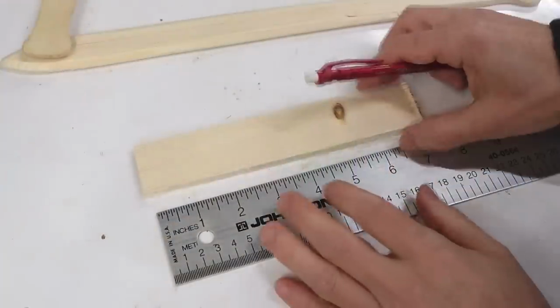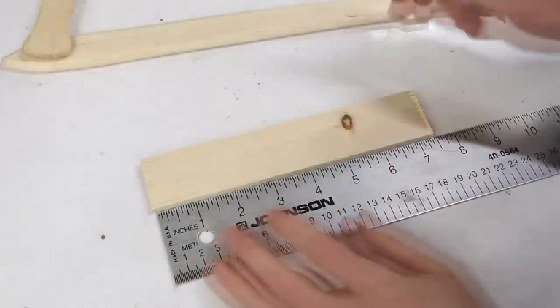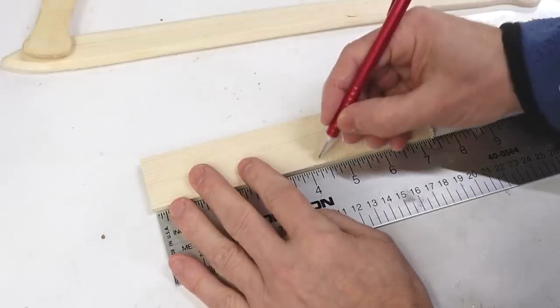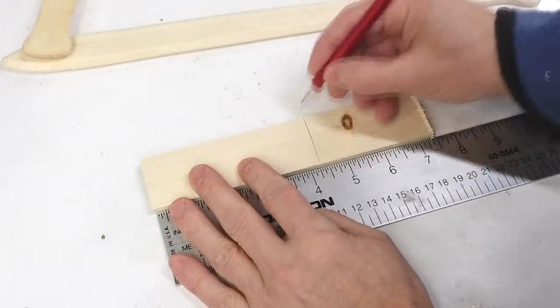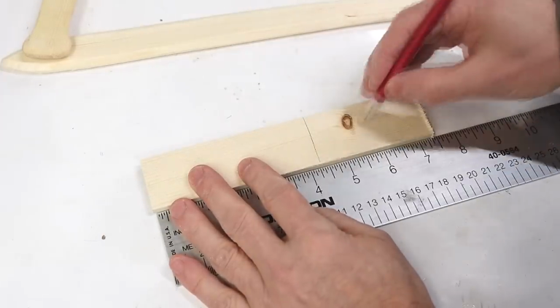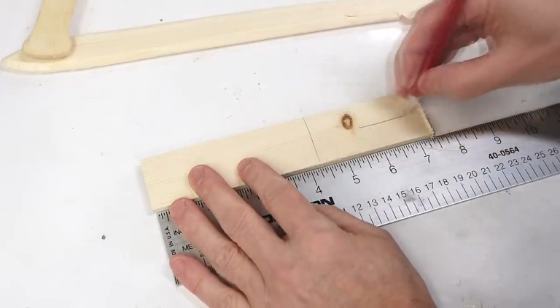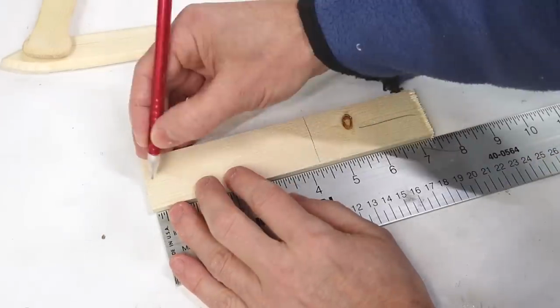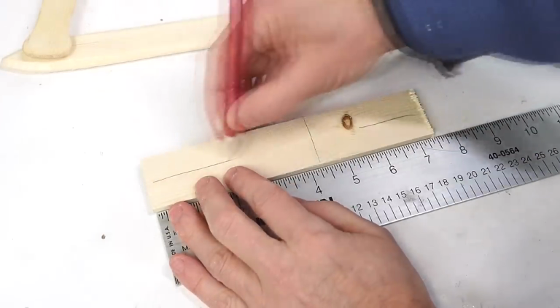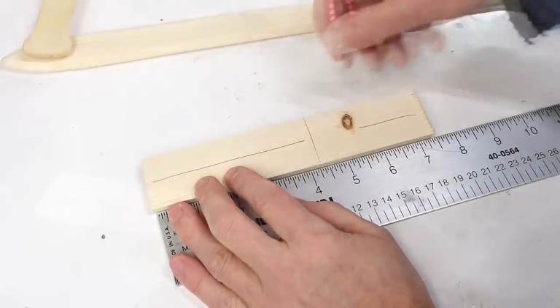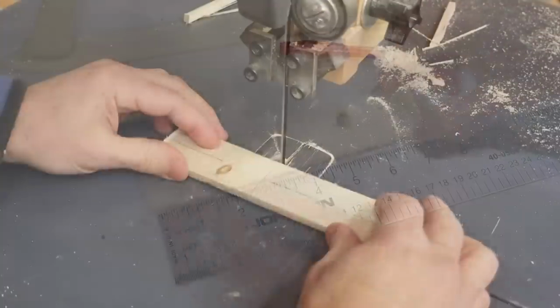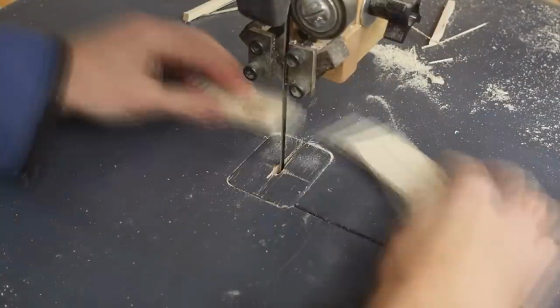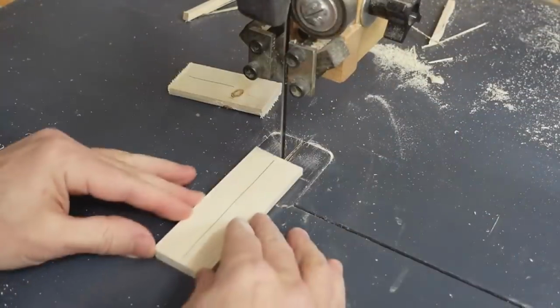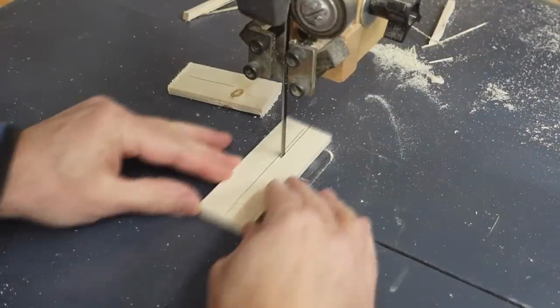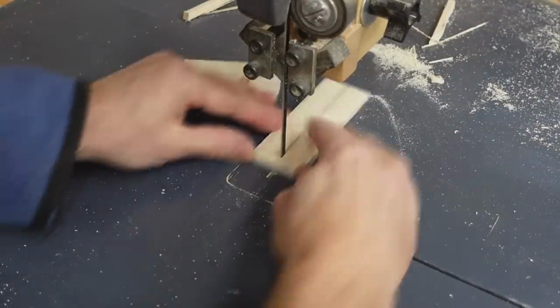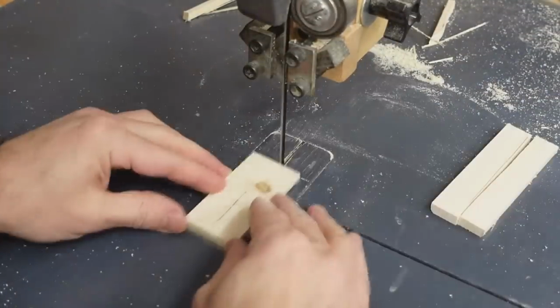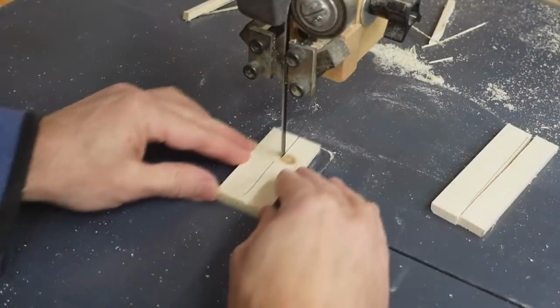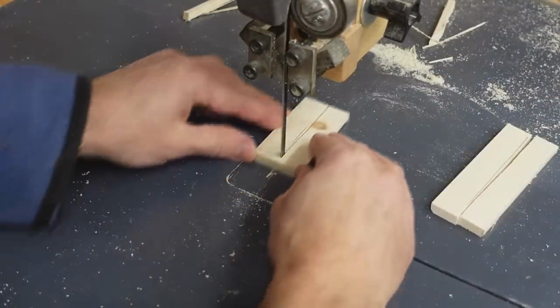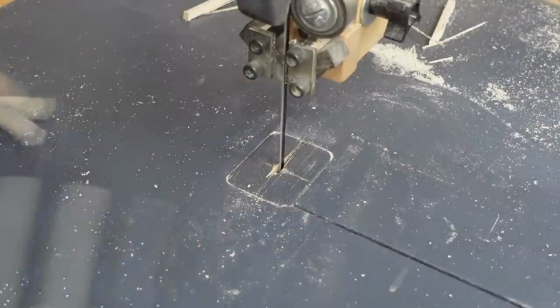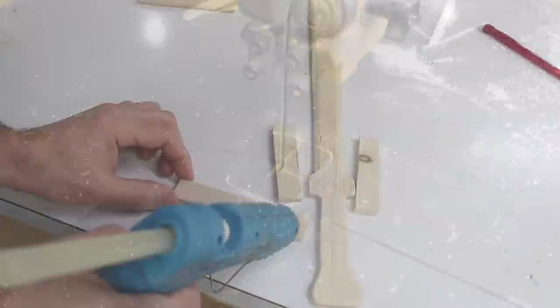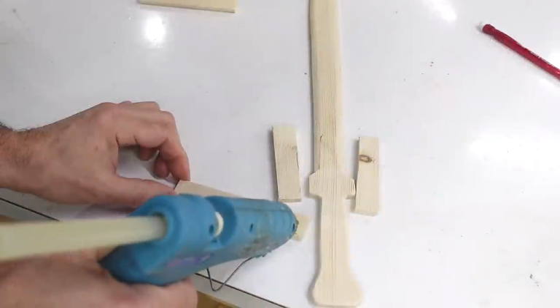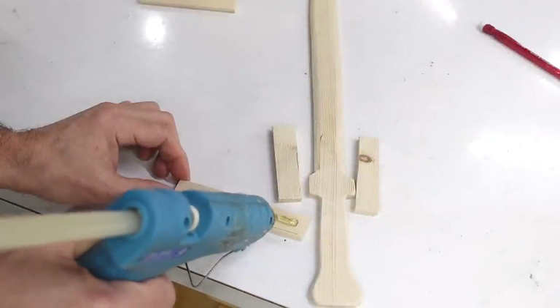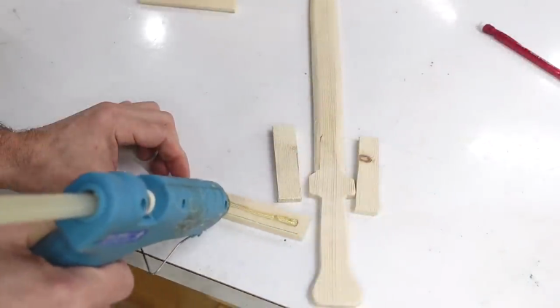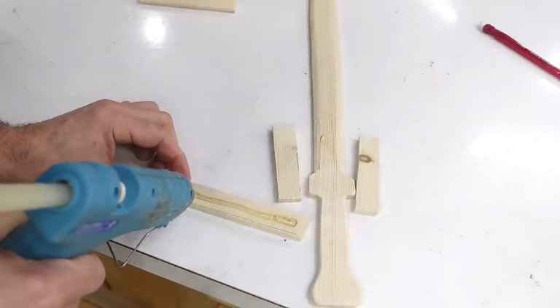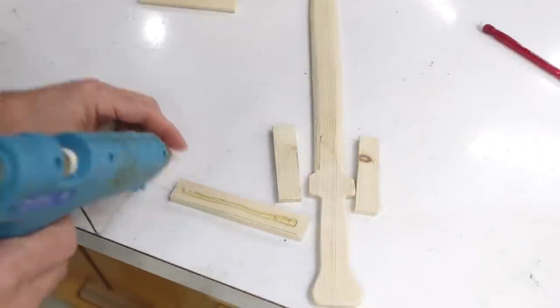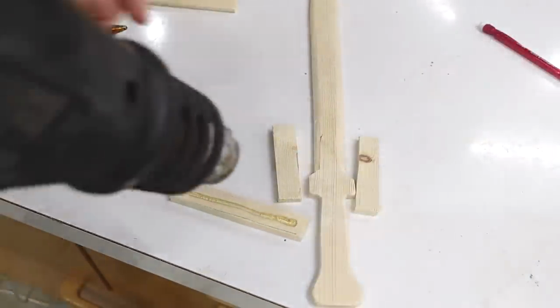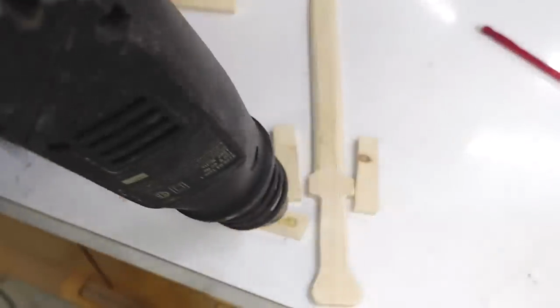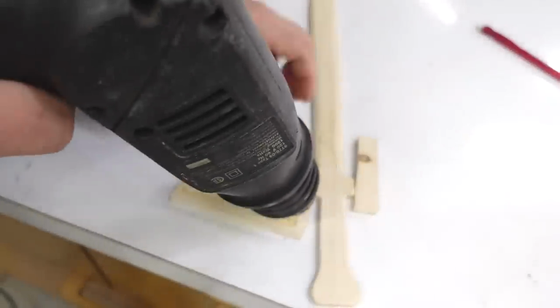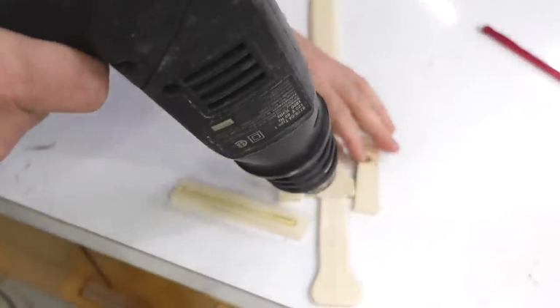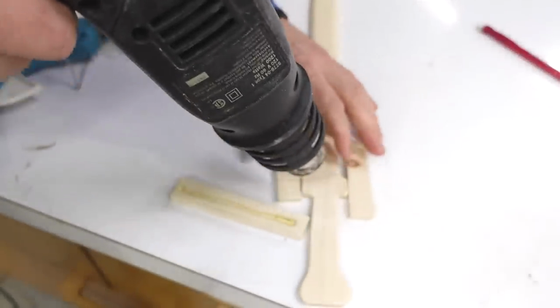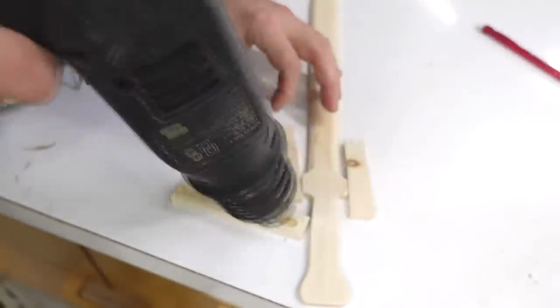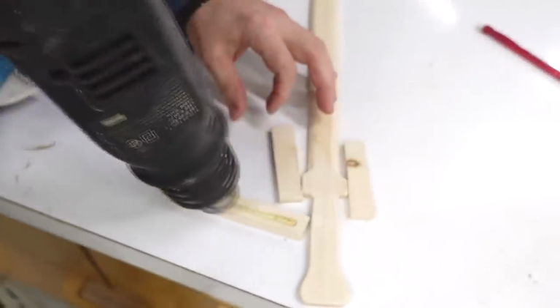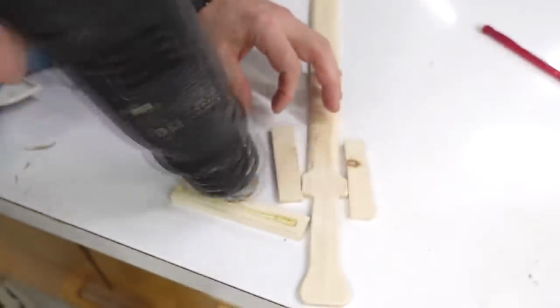Now I need to cut out the parts for the guard. I'm using hot glue to glue this together because with a kid waiting for it, I don't want to wait for other glue to dry.